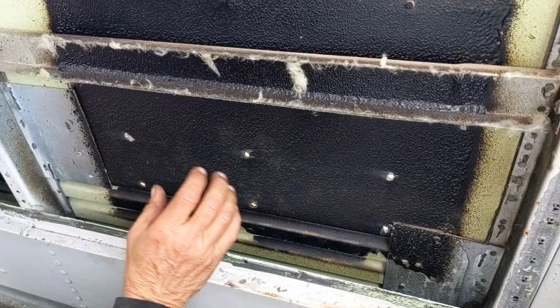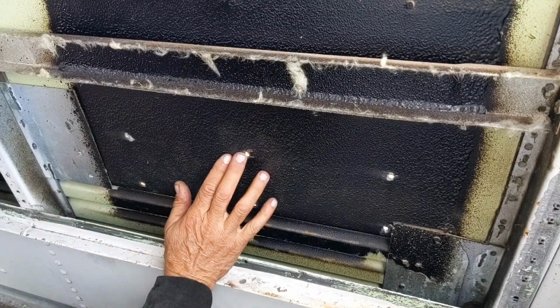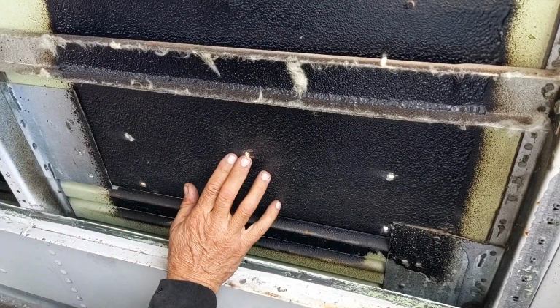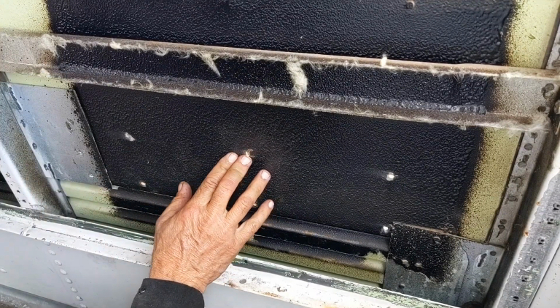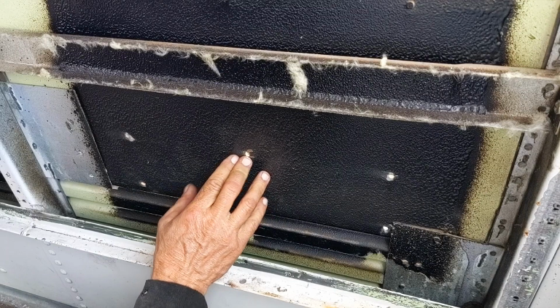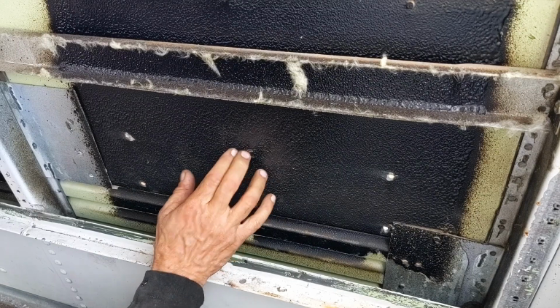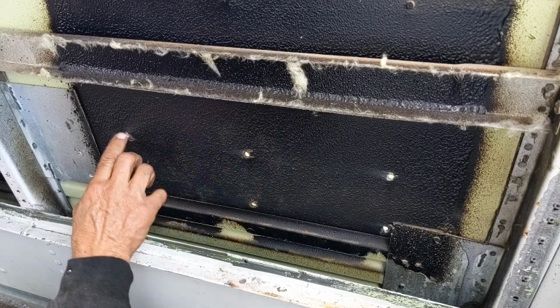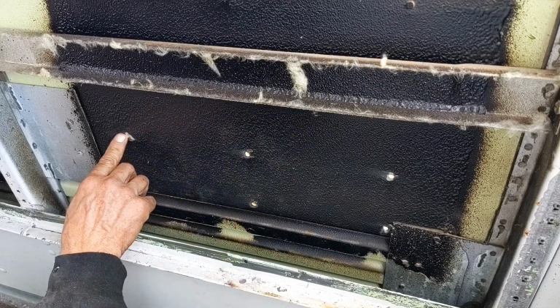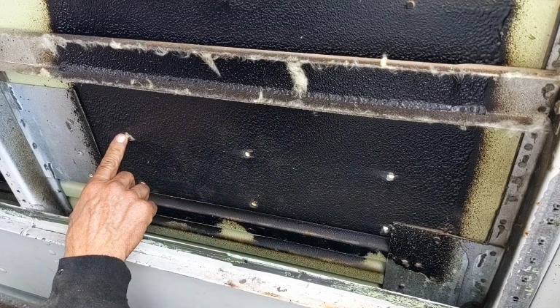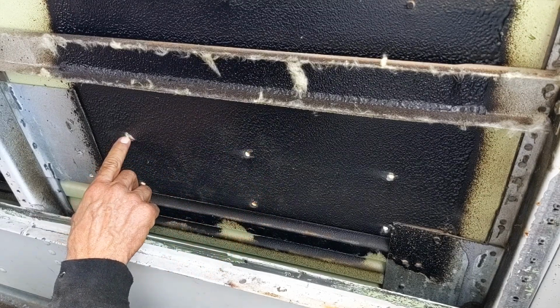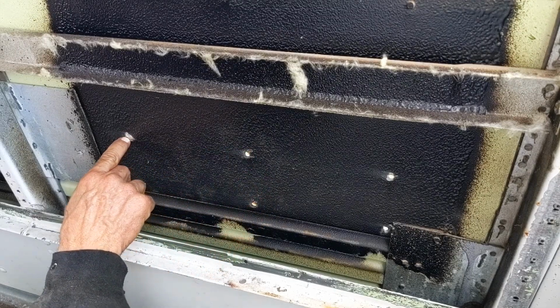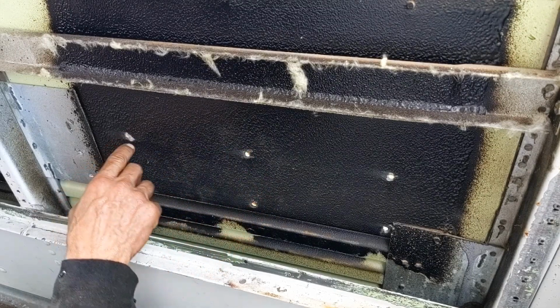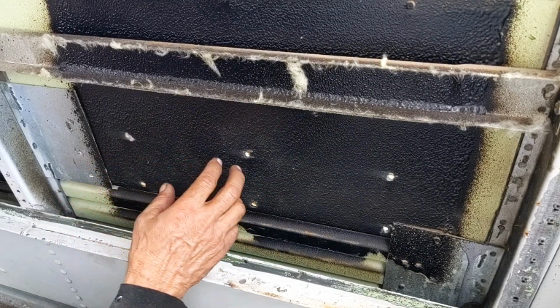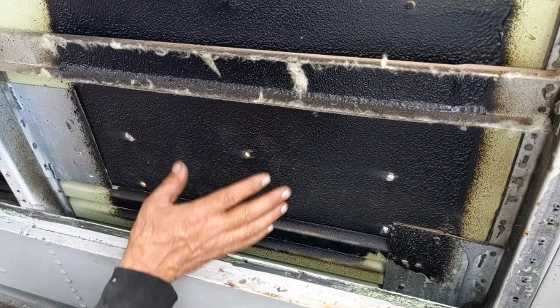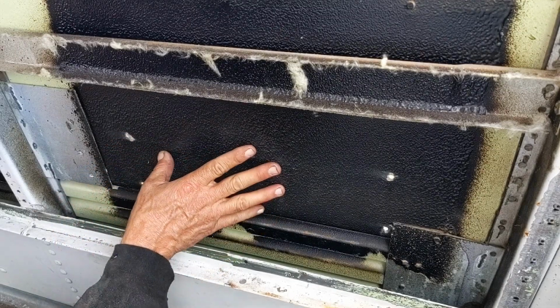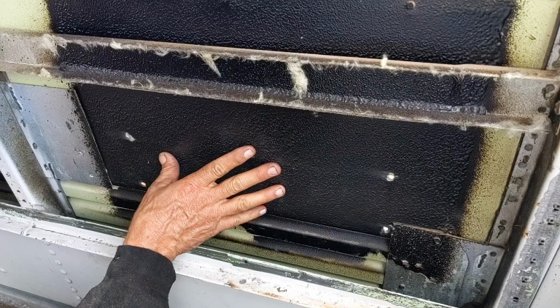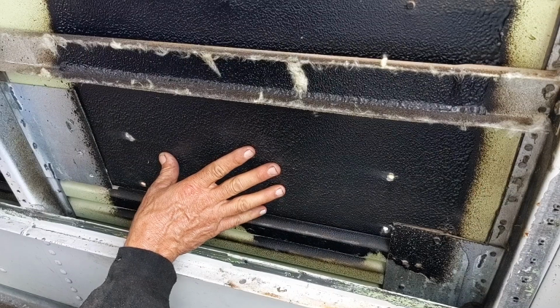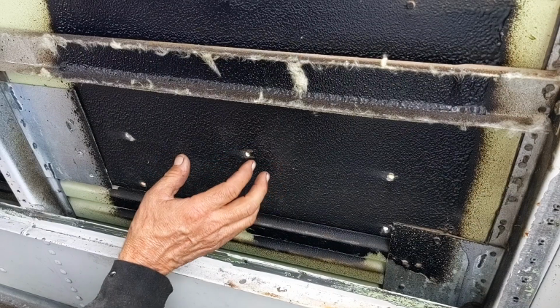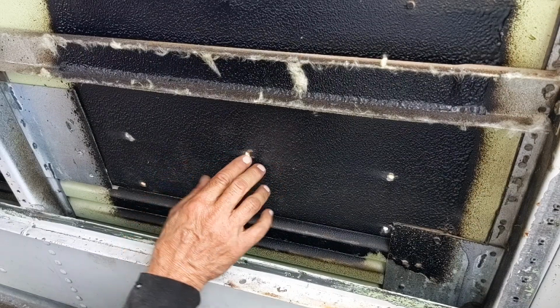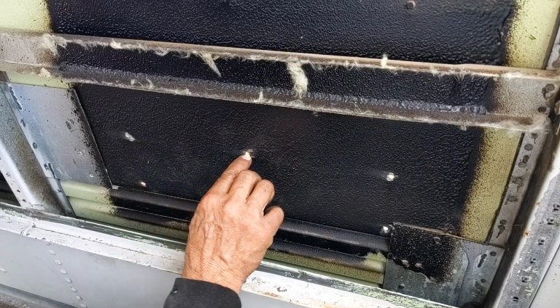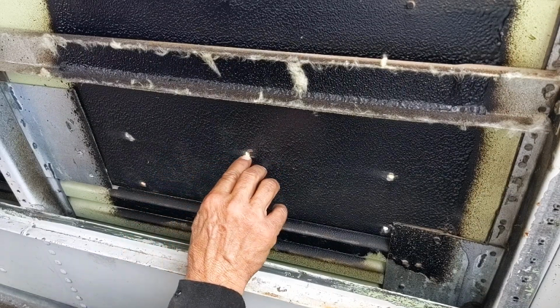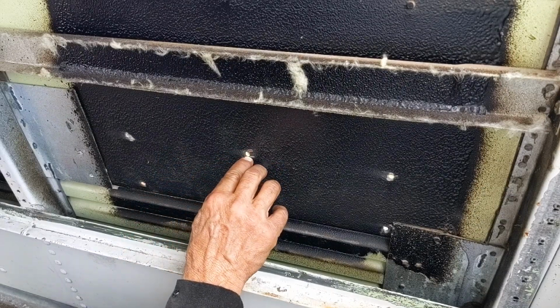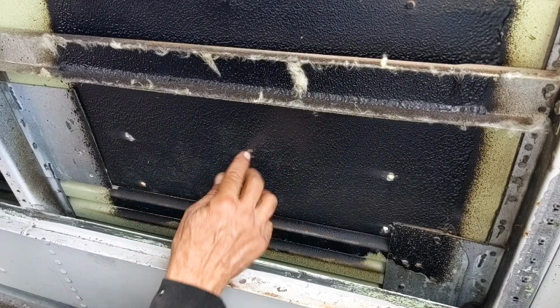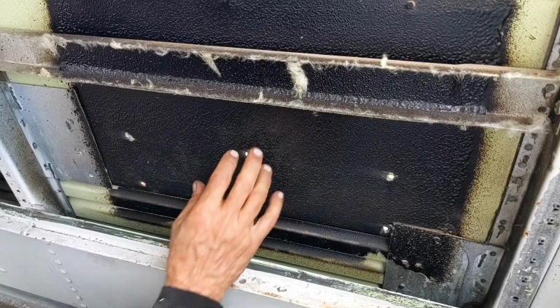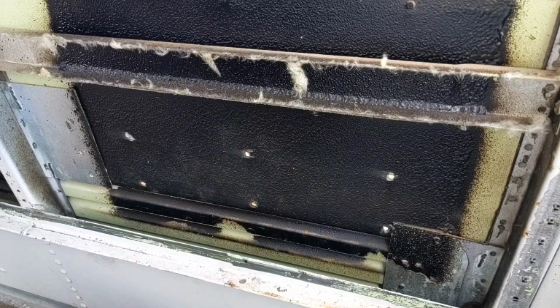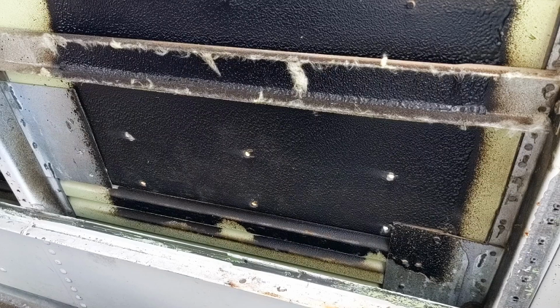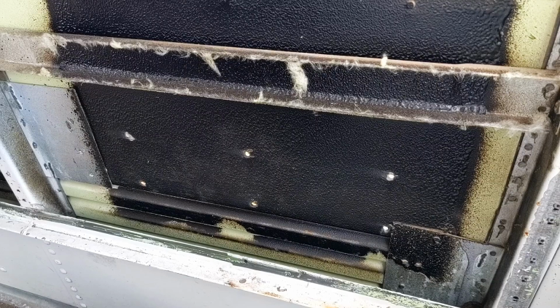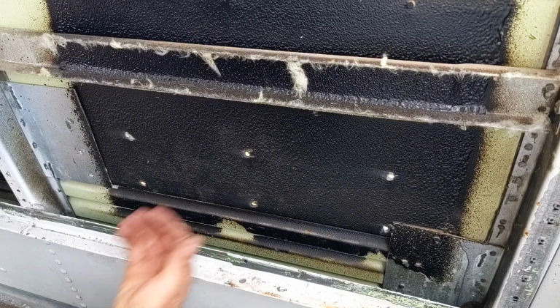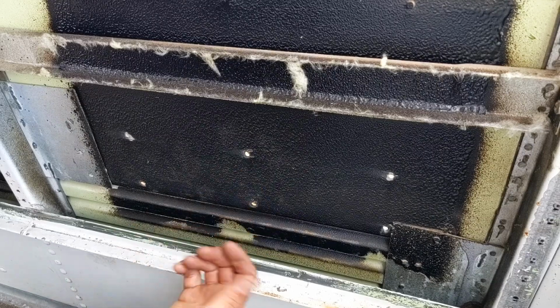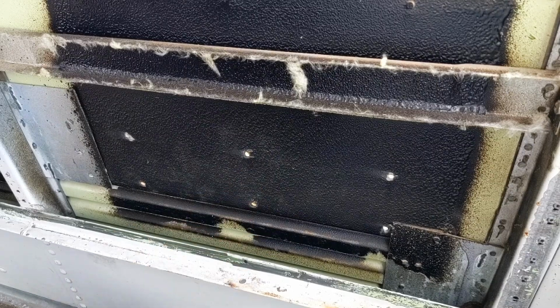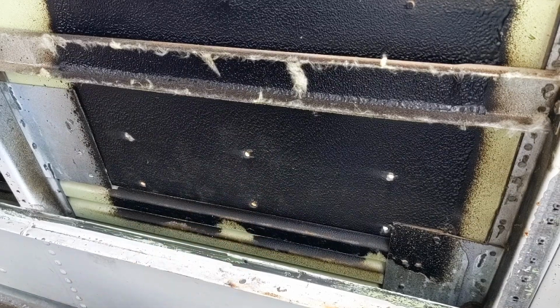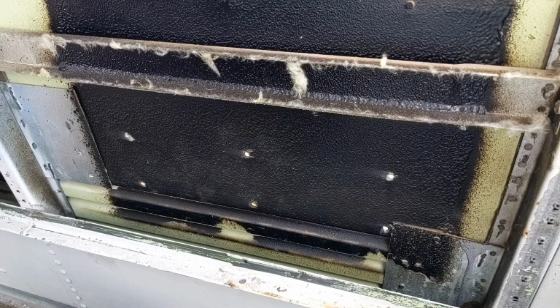These actually popped free without me having to hammer them all the way through. Once I get the rub rail off on the outside, I'll finish grinding those a little bit and pop them out of the rub rail so I've got clean holes through which I can rivet the rub rail back on.